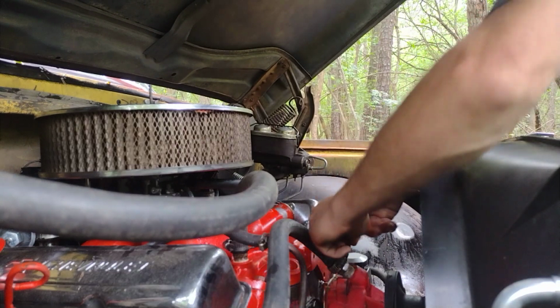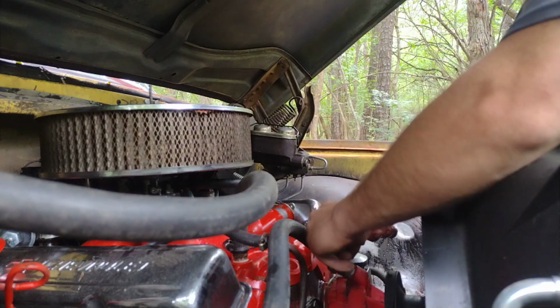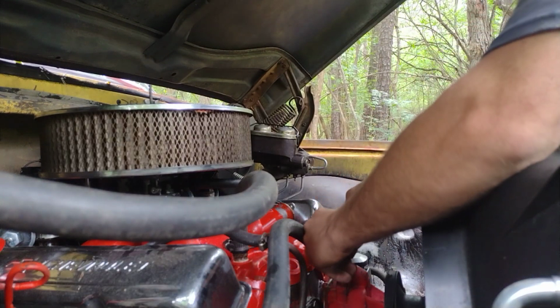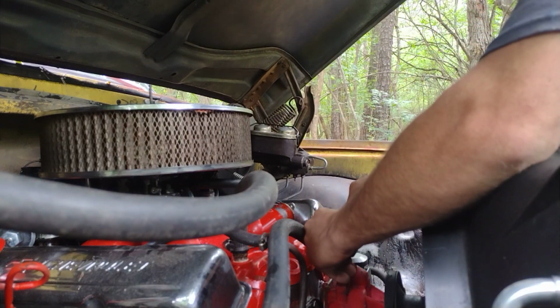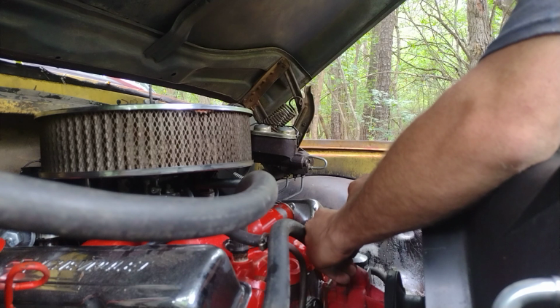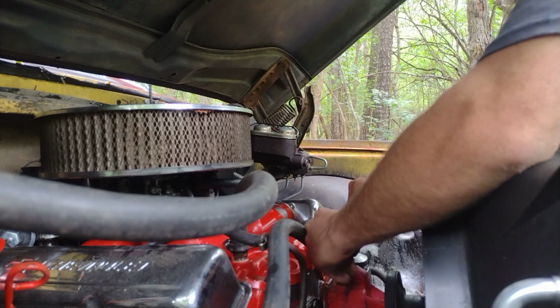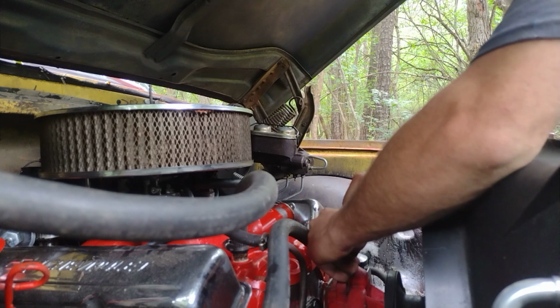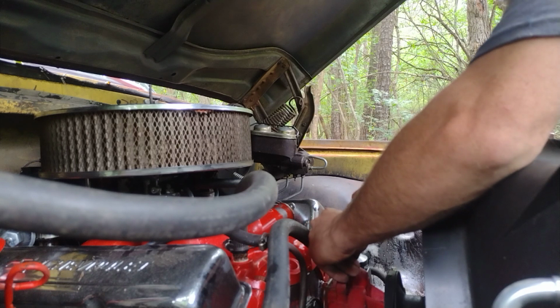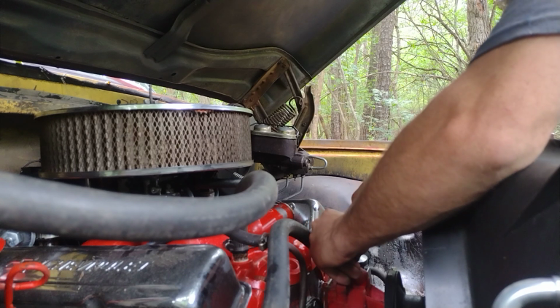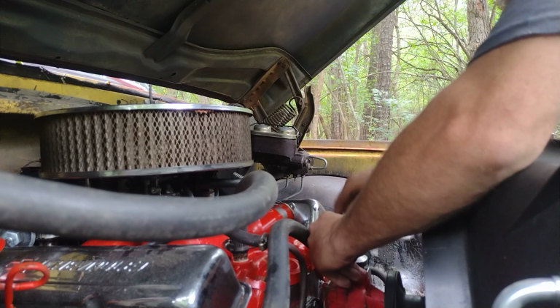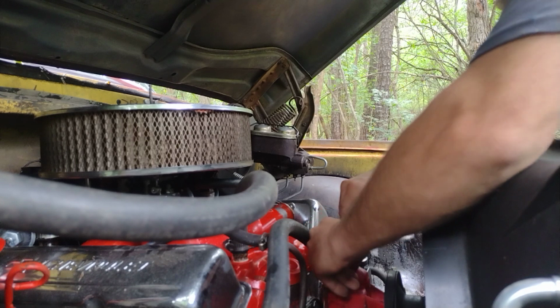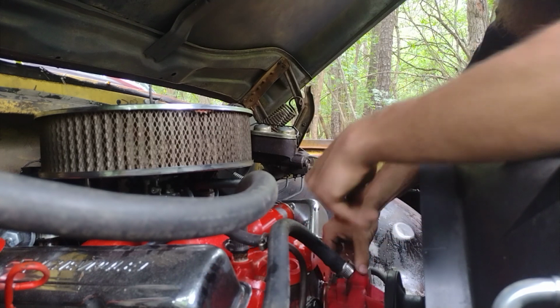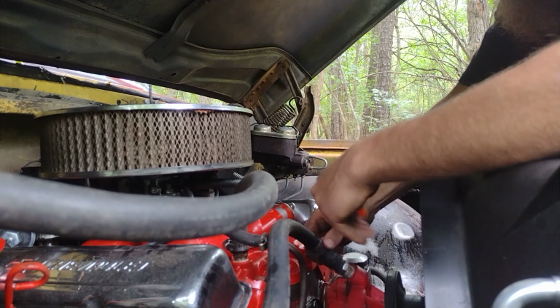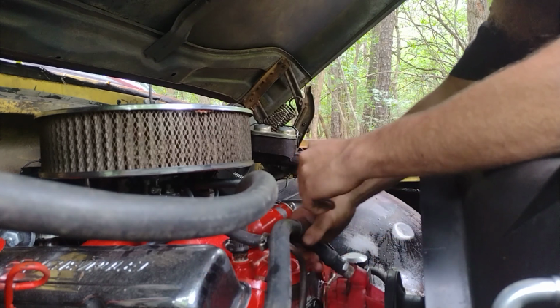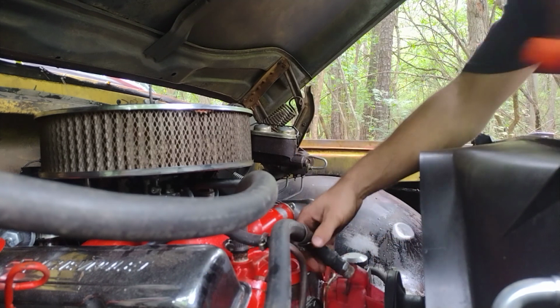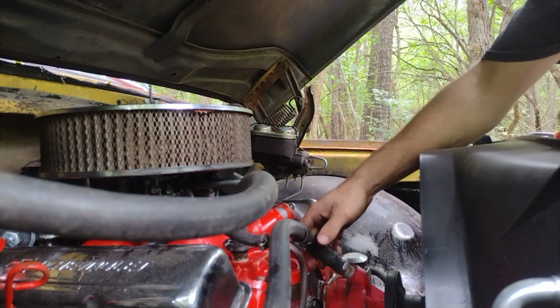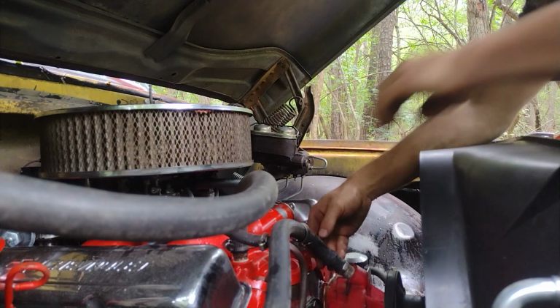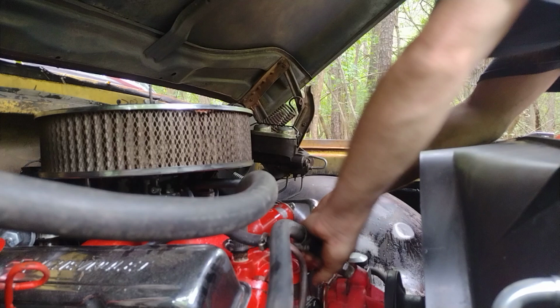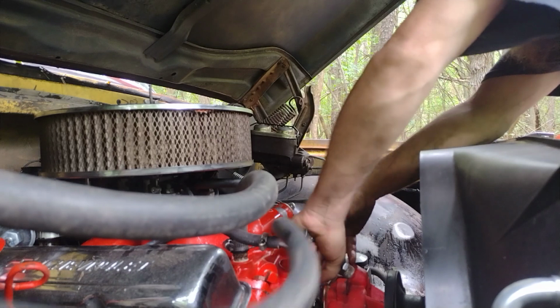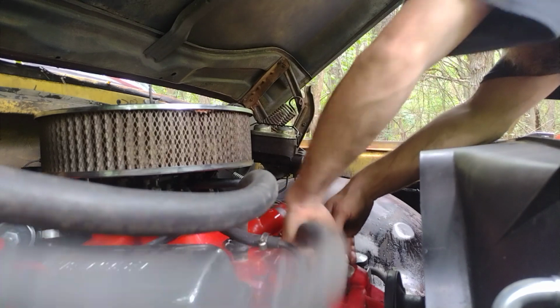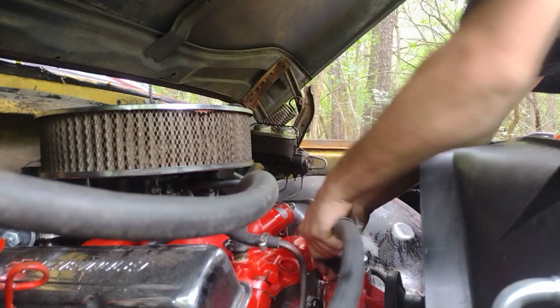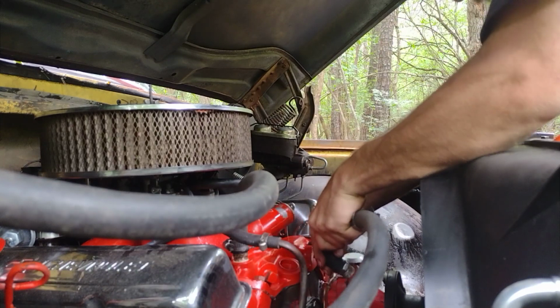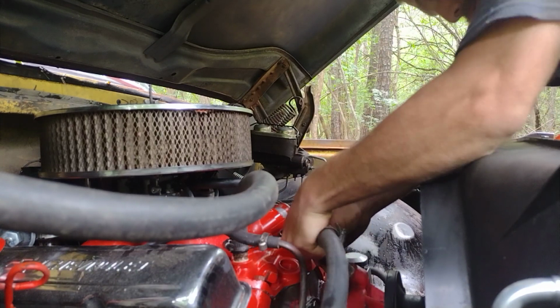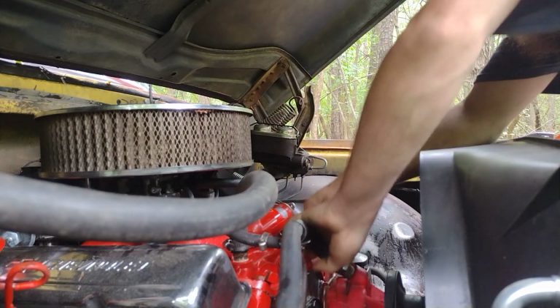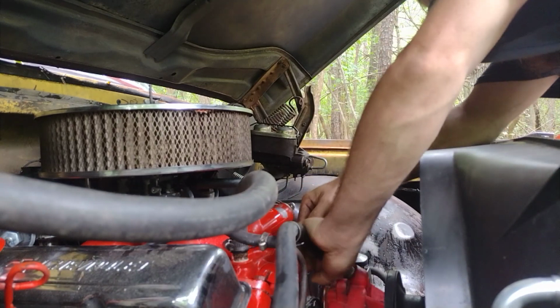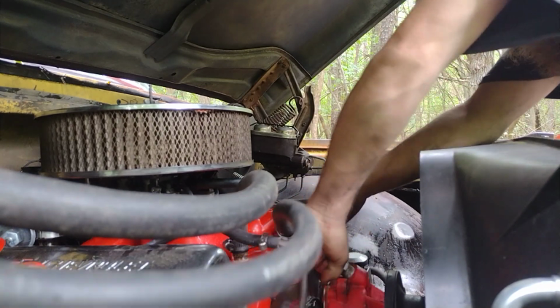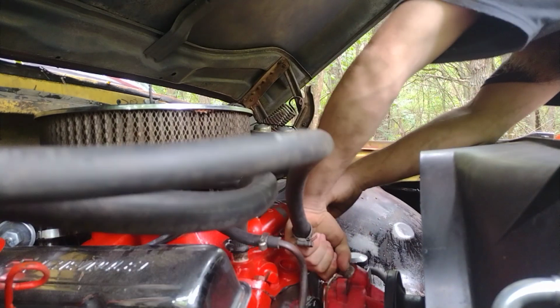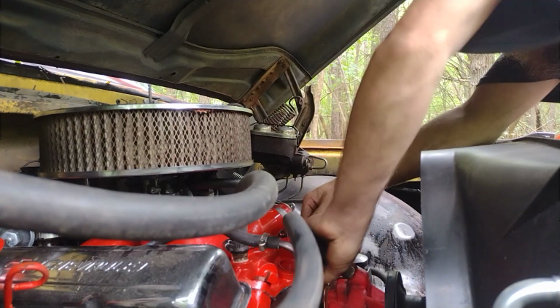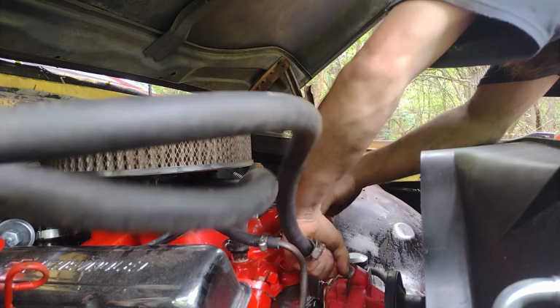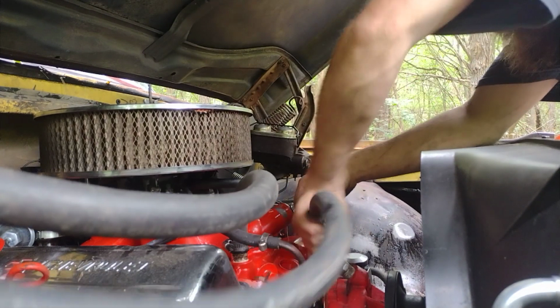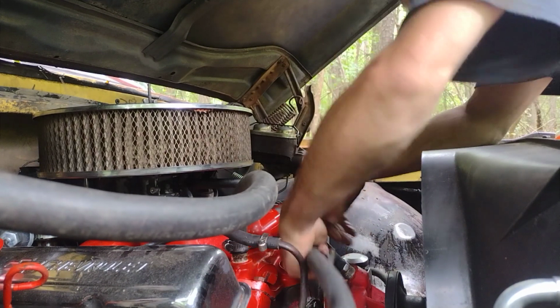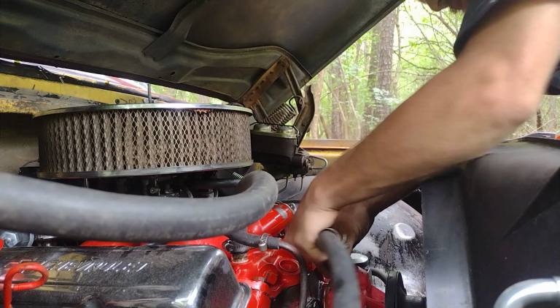Let's work on this and just get it done. I know it's not the best video quality but let's get this done and be done with it. We gotta get these hoses off here — just knock that out in two trips on this thing and that was it.